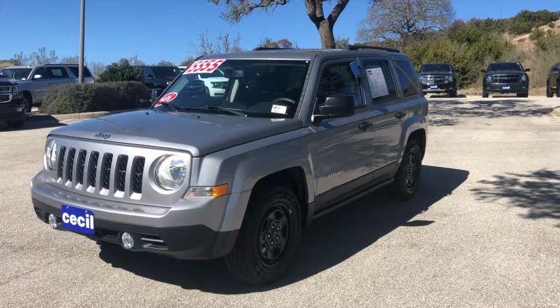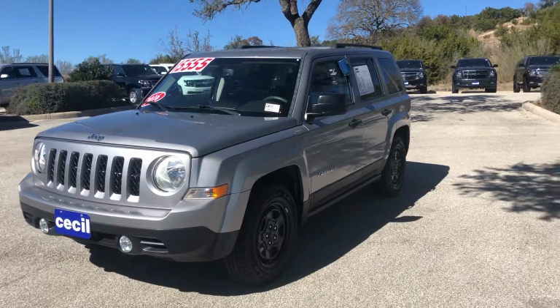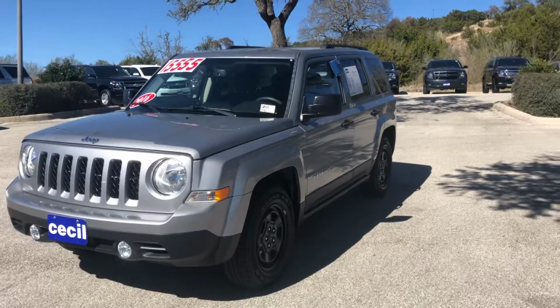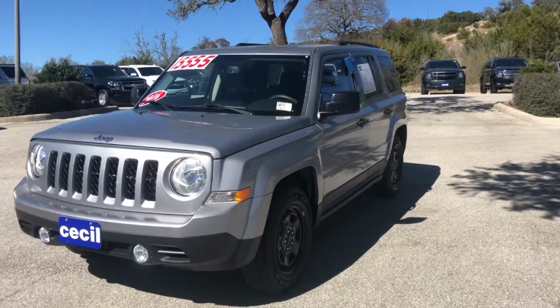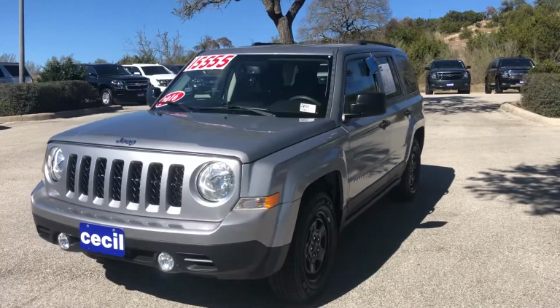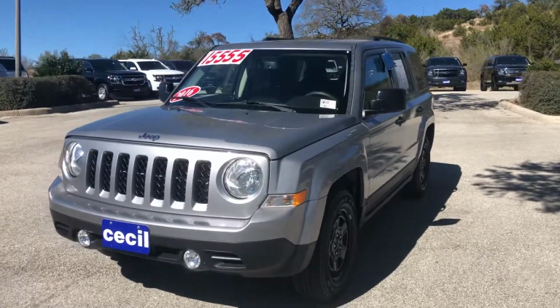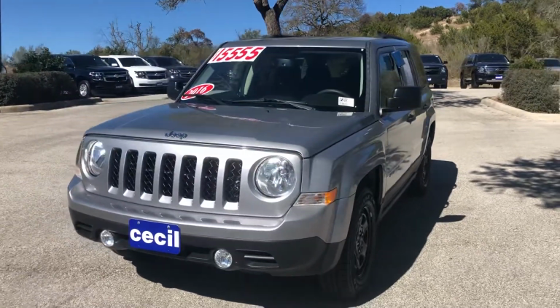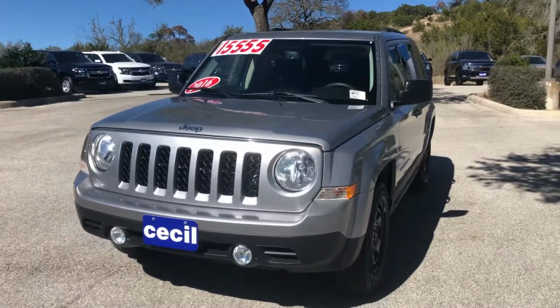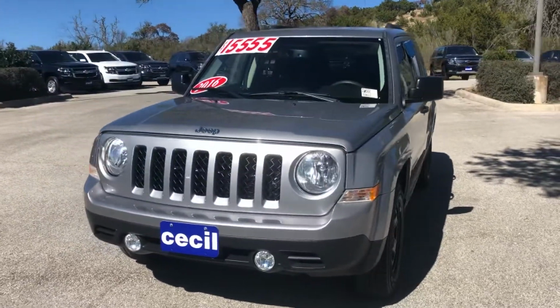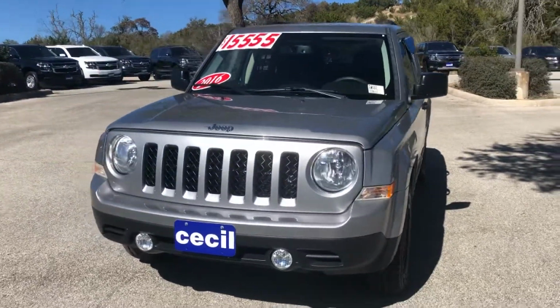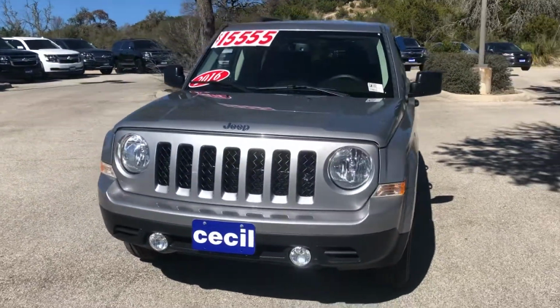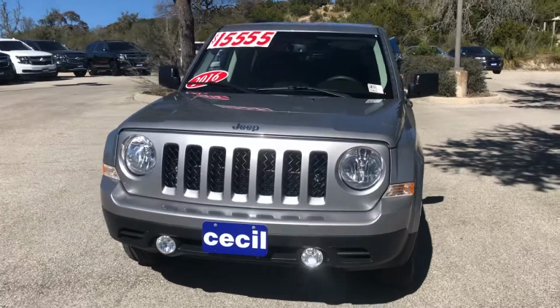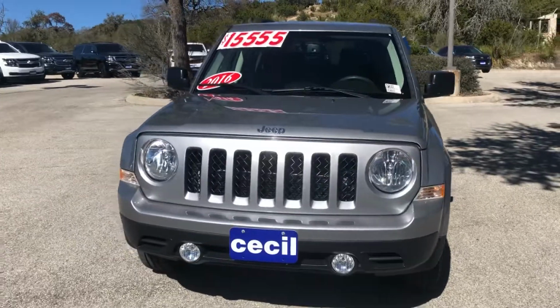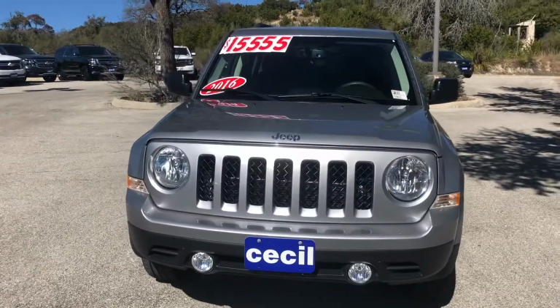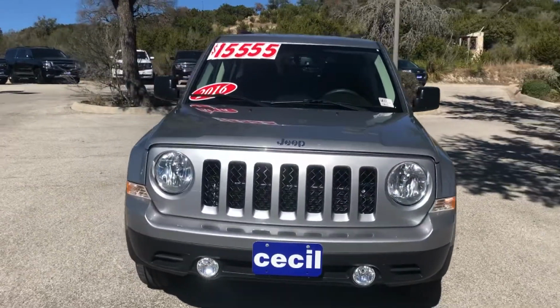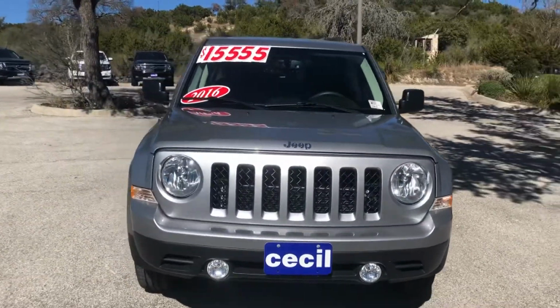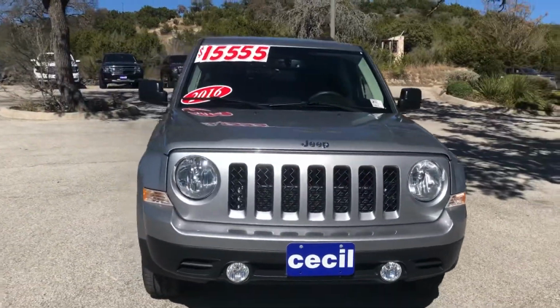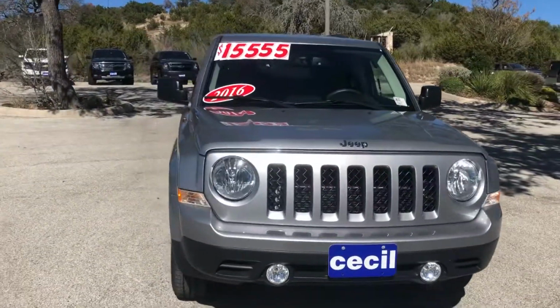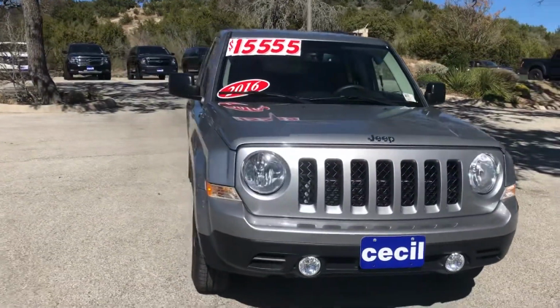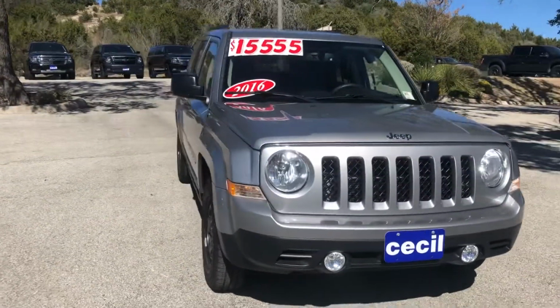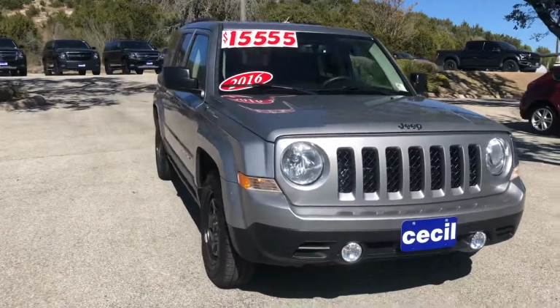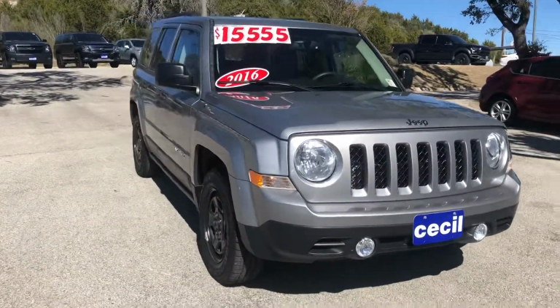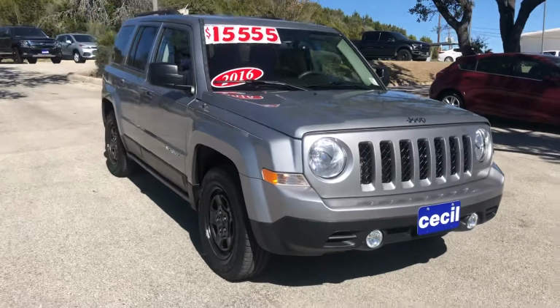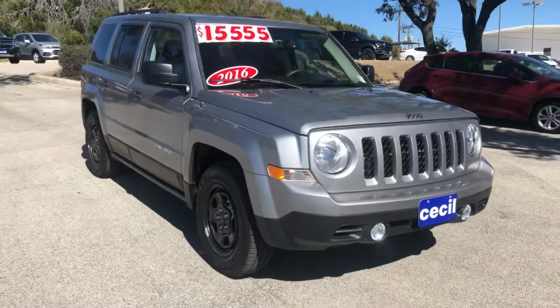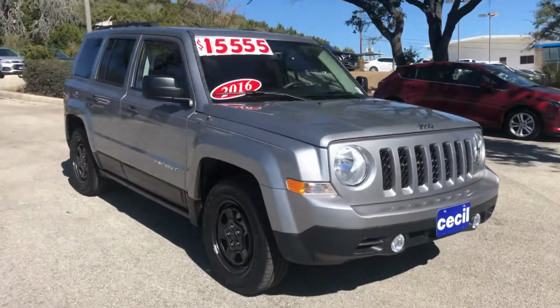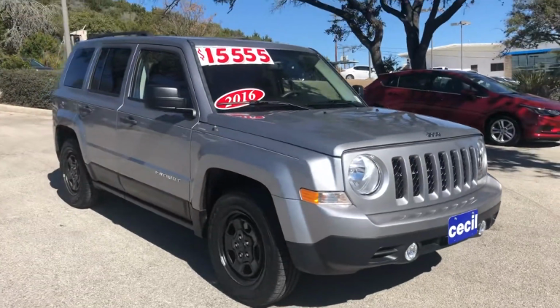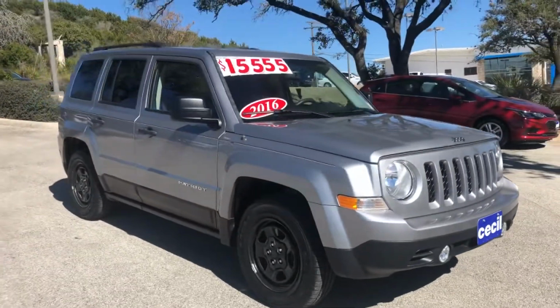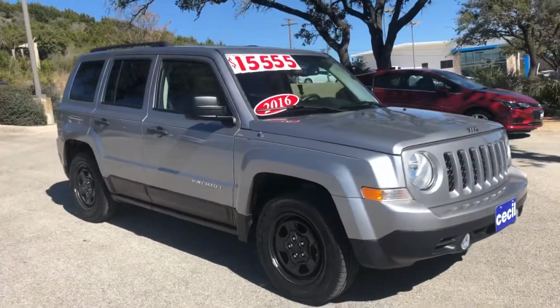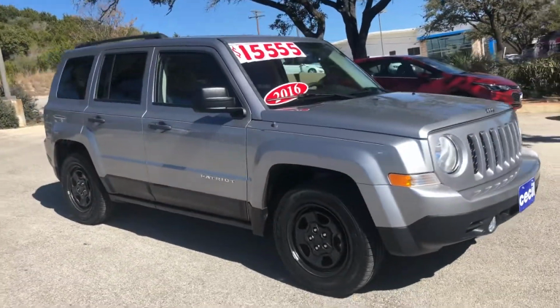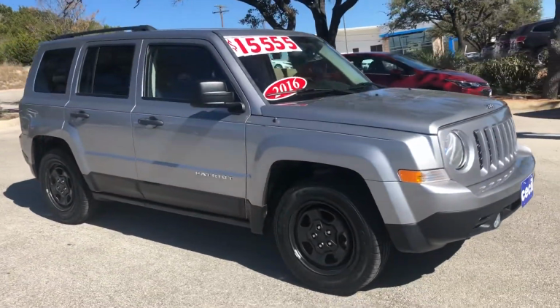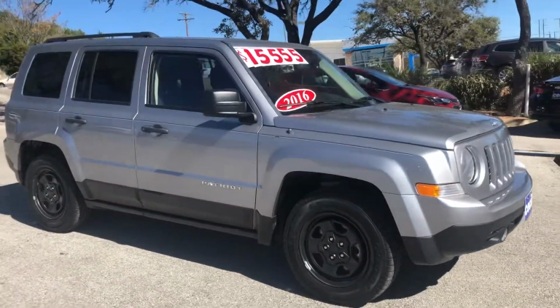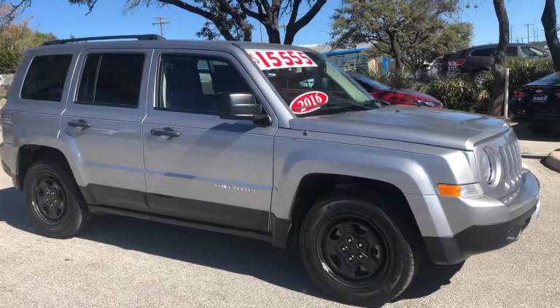Hi, my name is Hunter with Cecil Lagunson Motors in Kerrville, Texas. I just want to show you this very beautiful and very low mileage 2016 Jeep Patriot Sport. It does come with a 2.4 liter turbo engine and a six-speed automatic transmission.